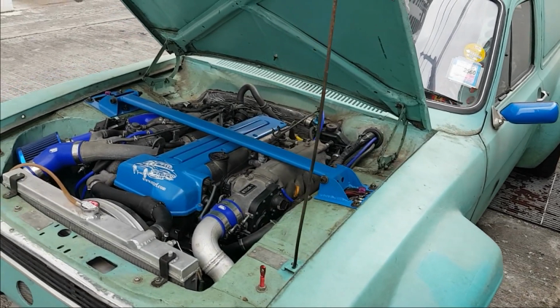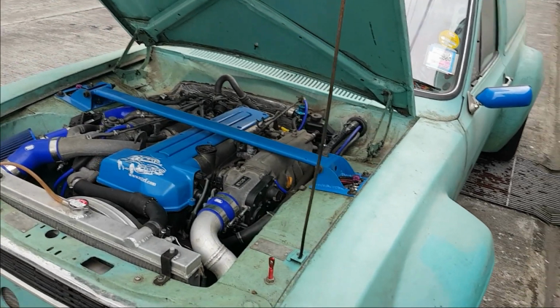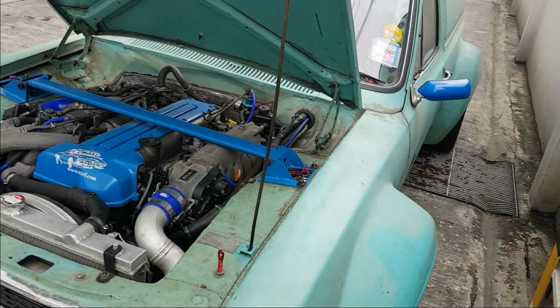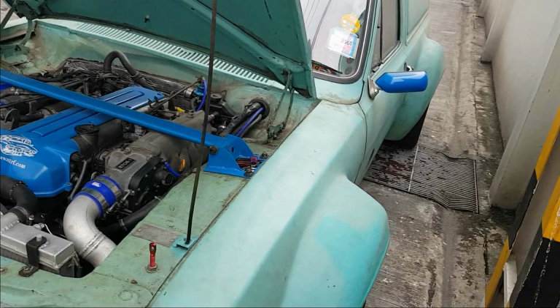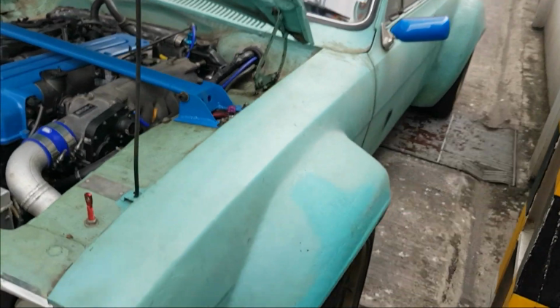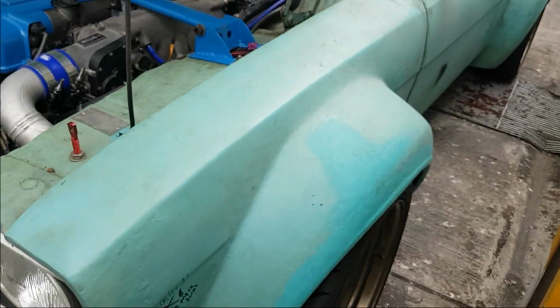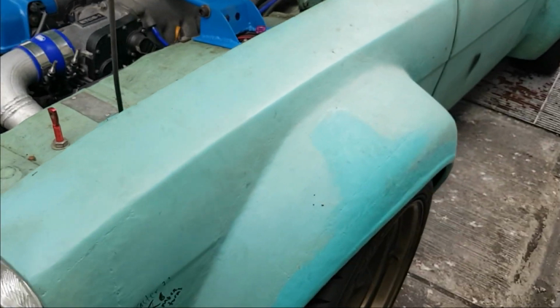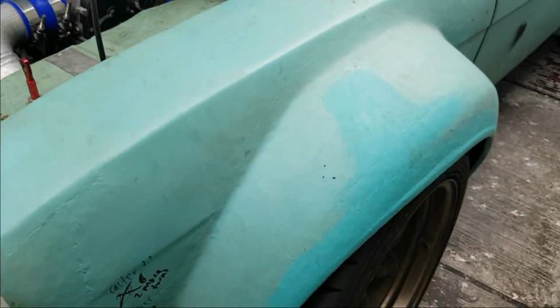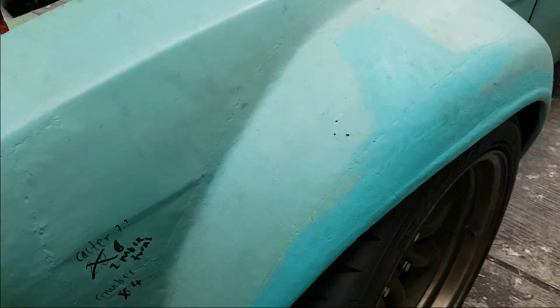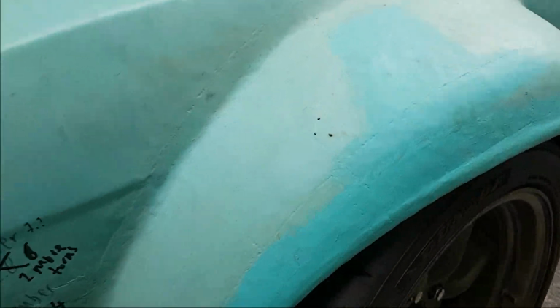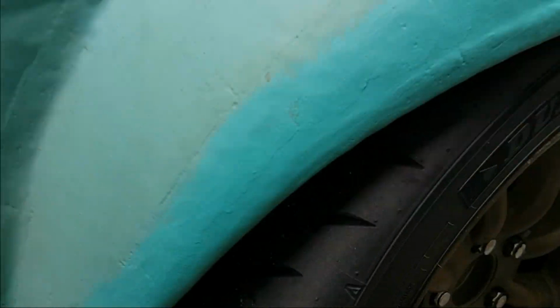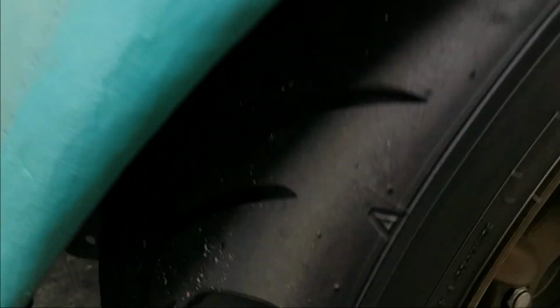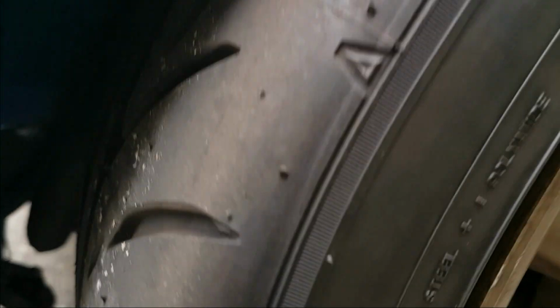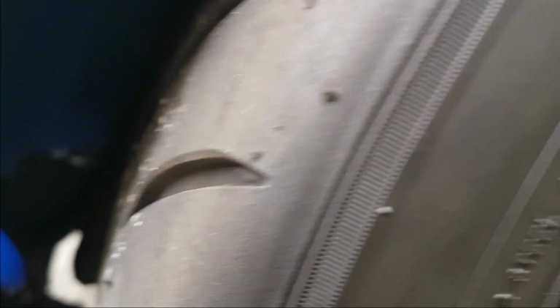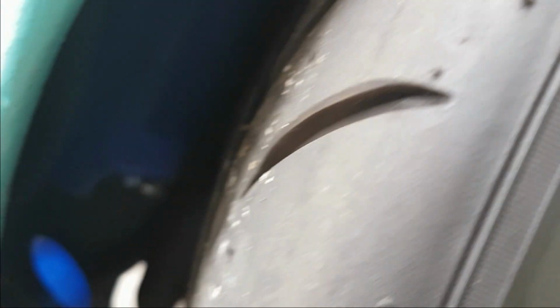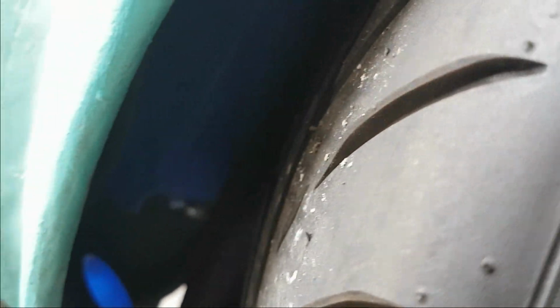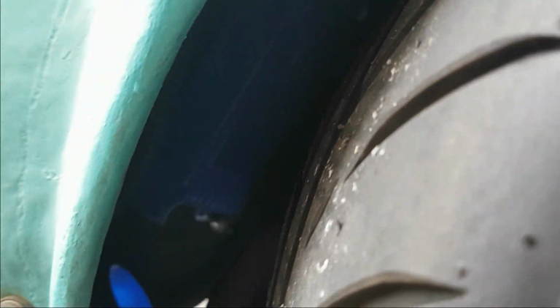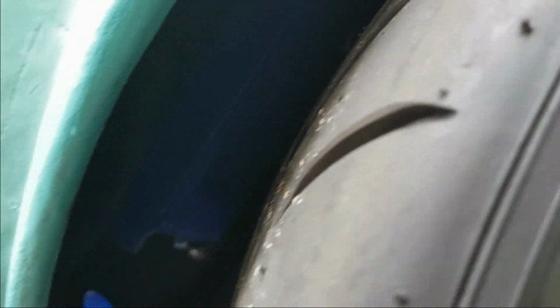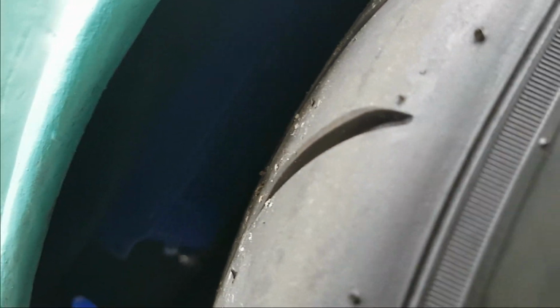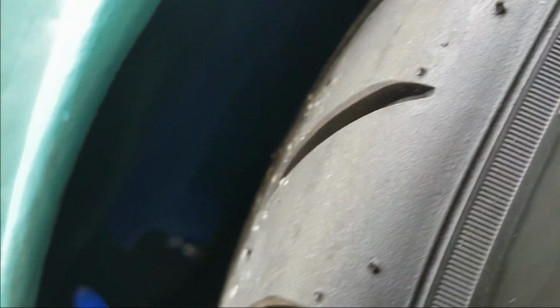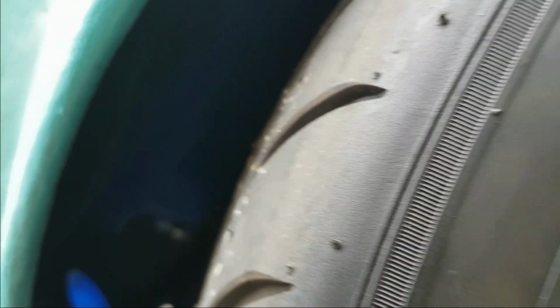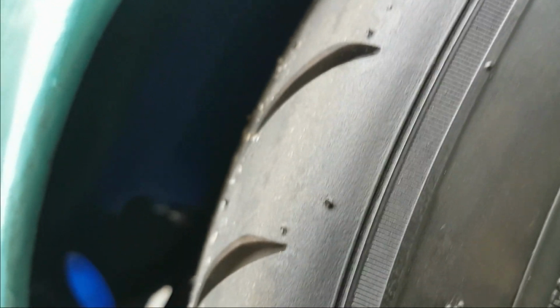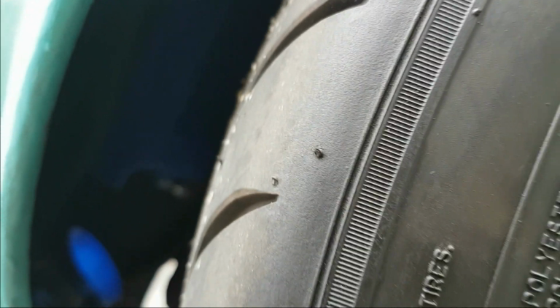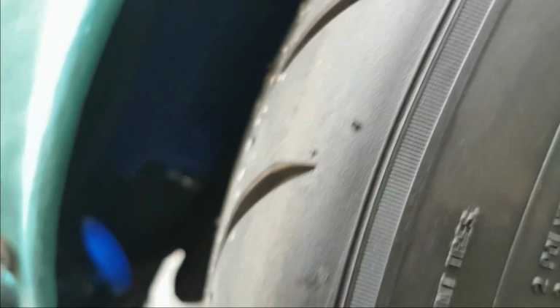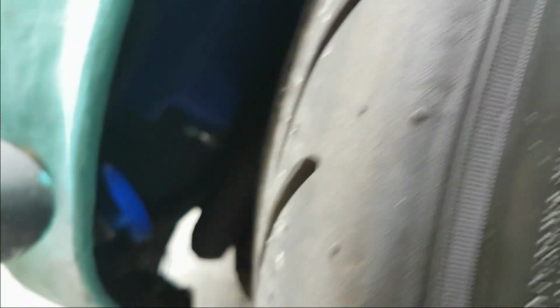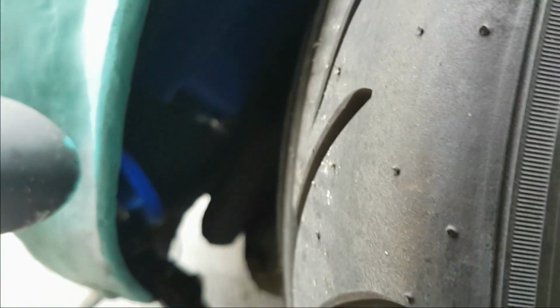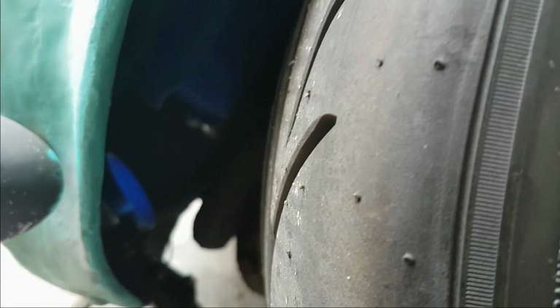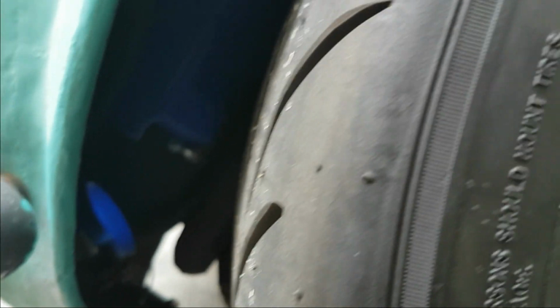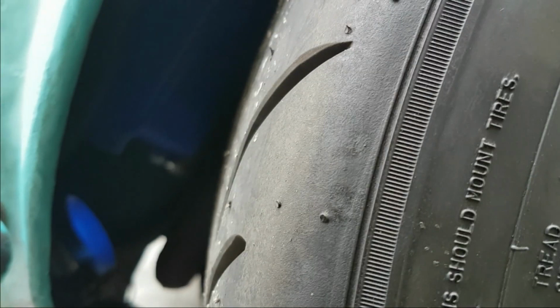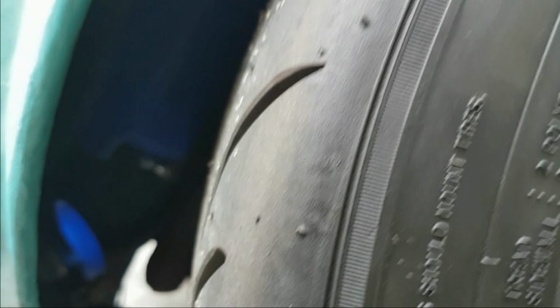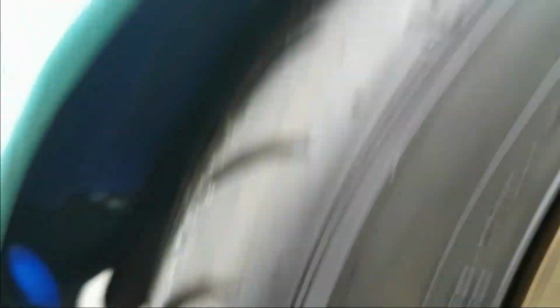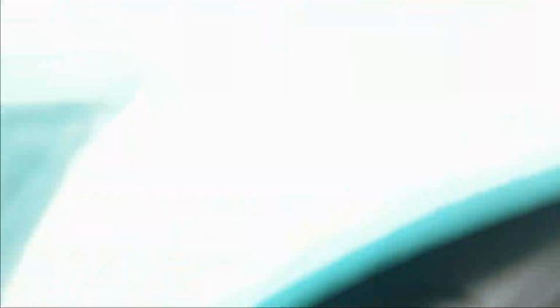I've also slightly moved the position of the oil cooler under the wheel arch, because when we were turning the wheels were catching the oil cooler underneath. It's a bit hard to see as it's a bit dark, but I've sorted that as well.